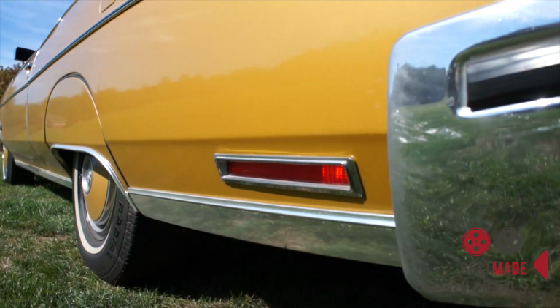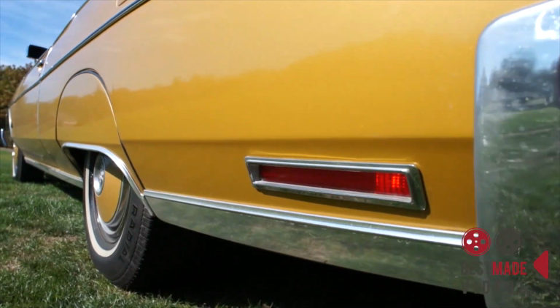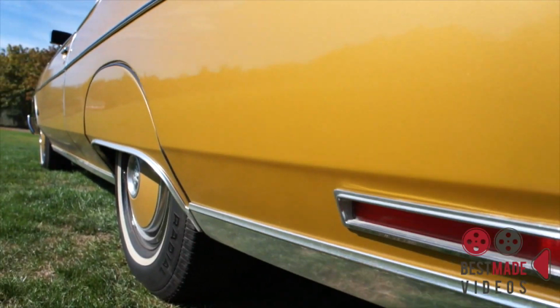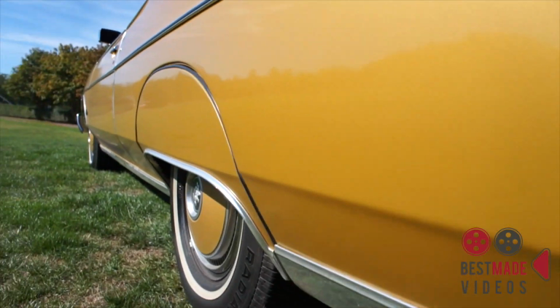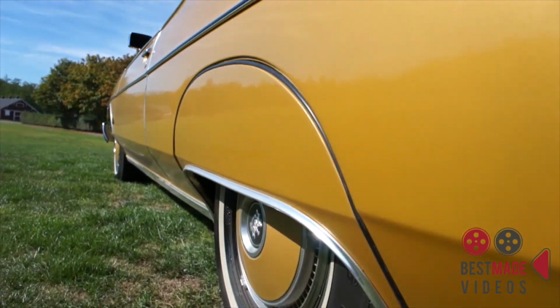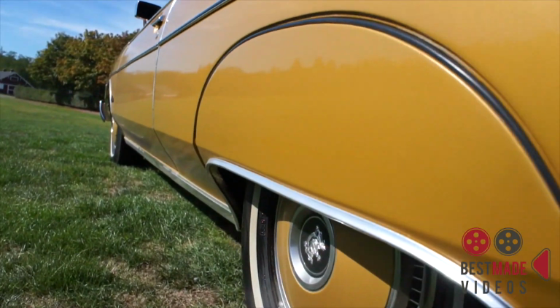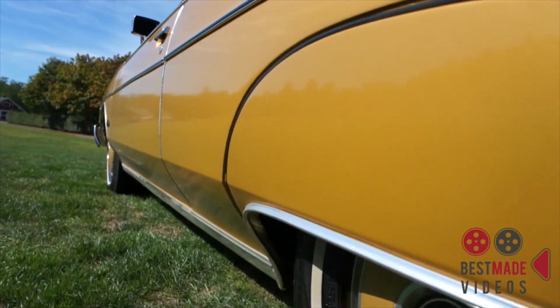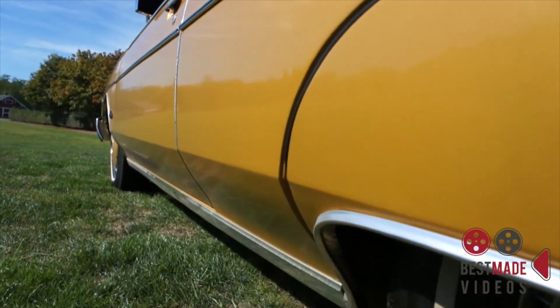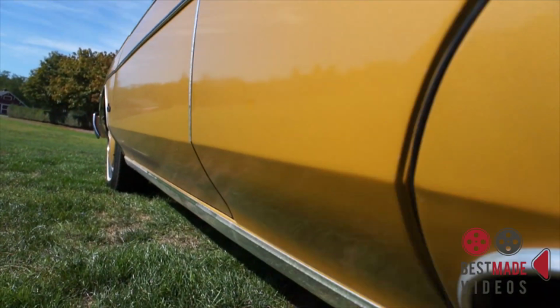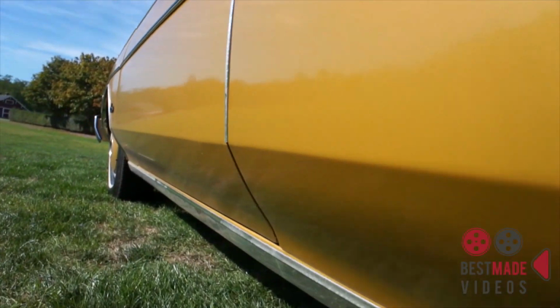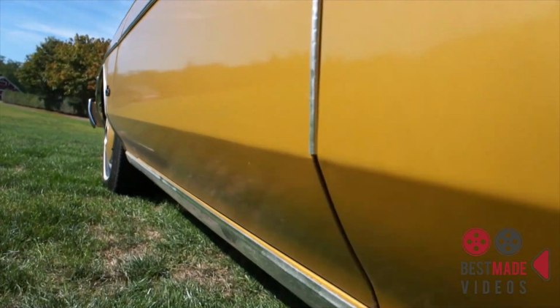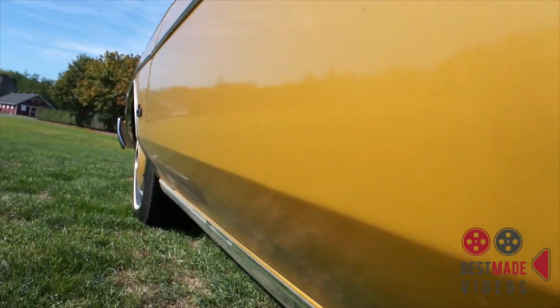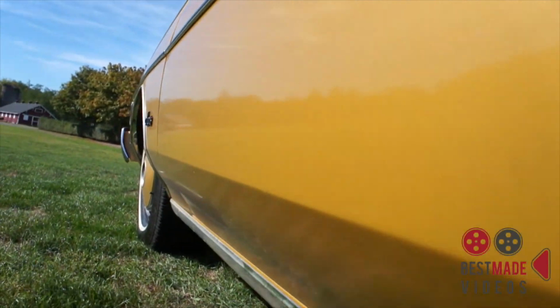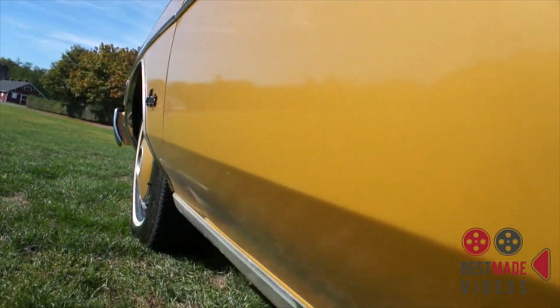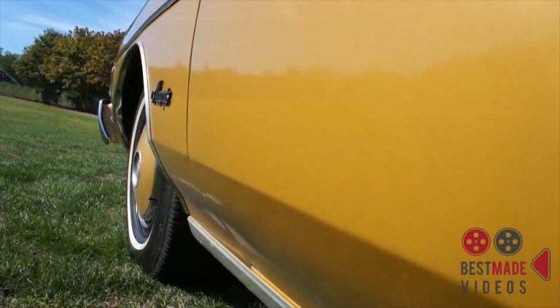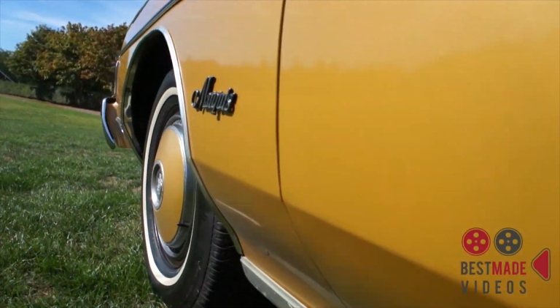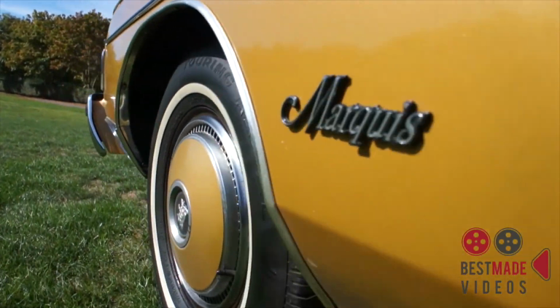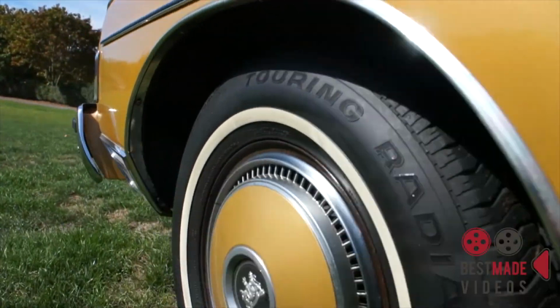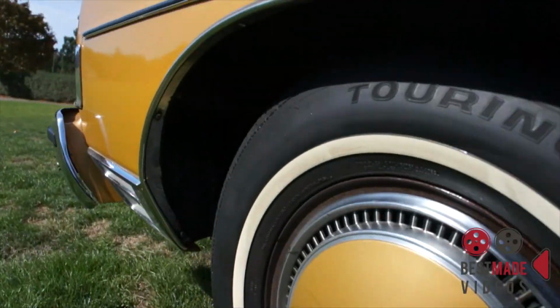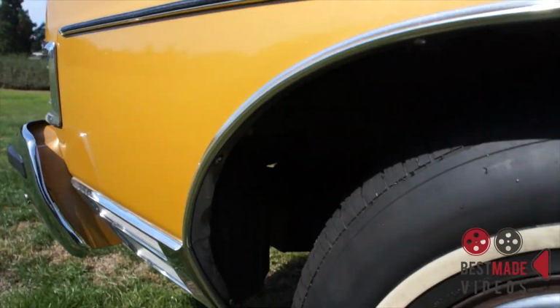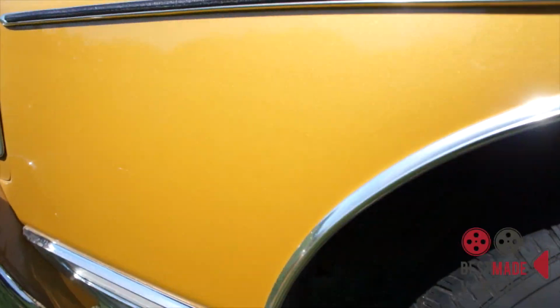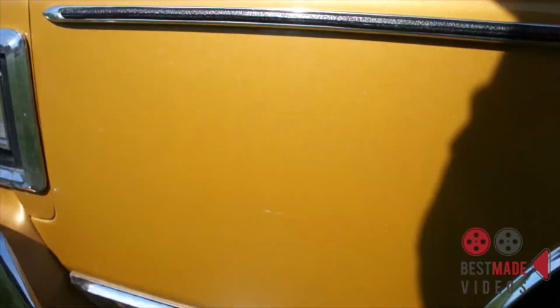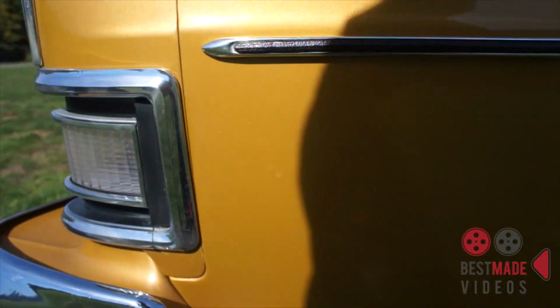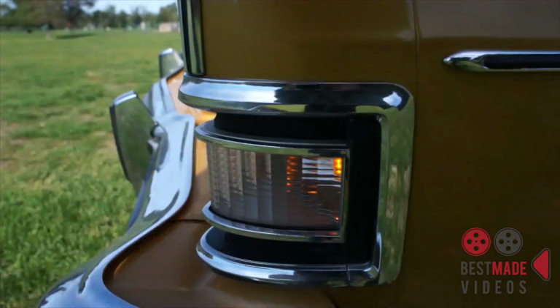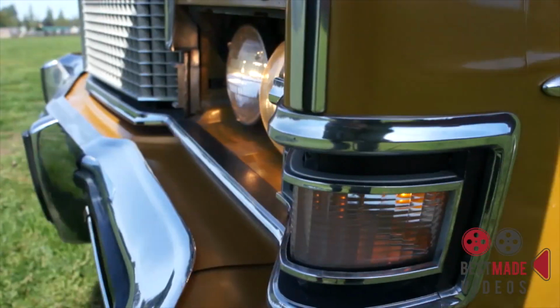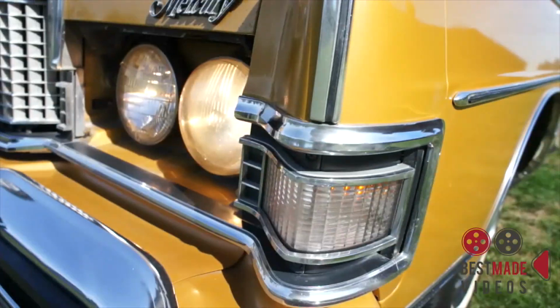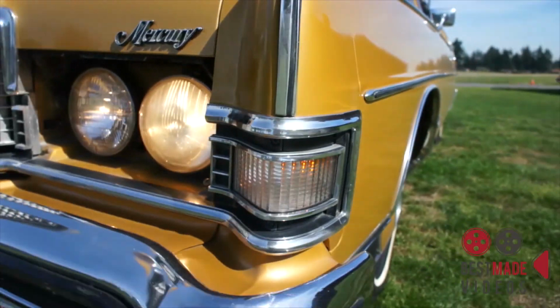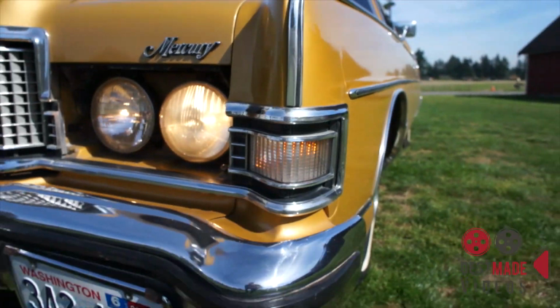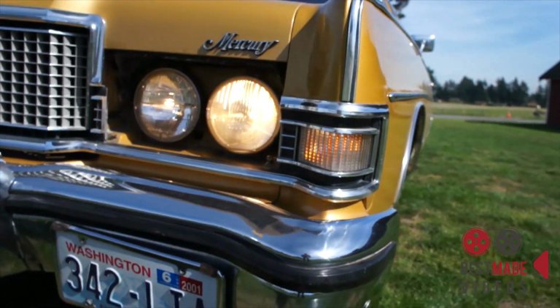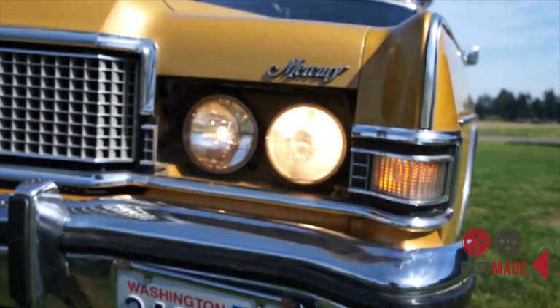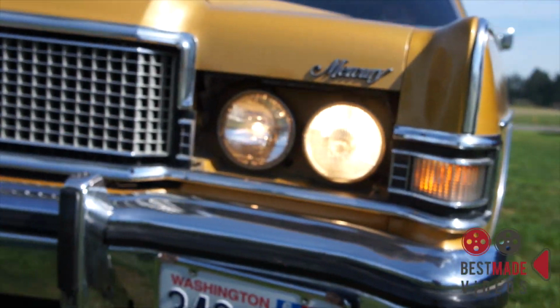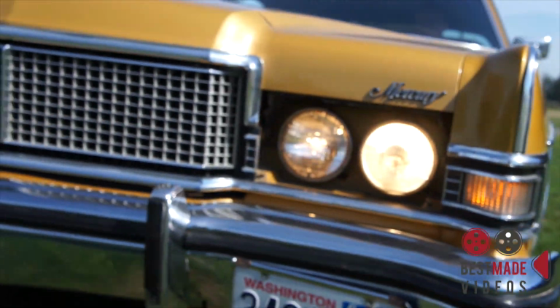There is no rust on this car. This car is rock solid. Northwest car, never seen salt. Everything is clean, including that chrome.